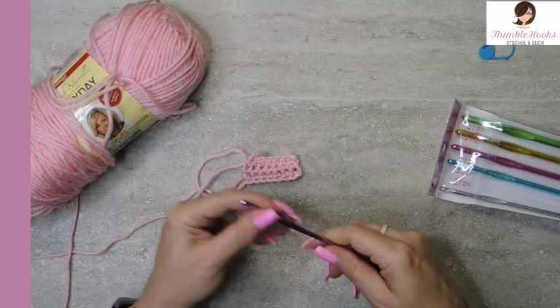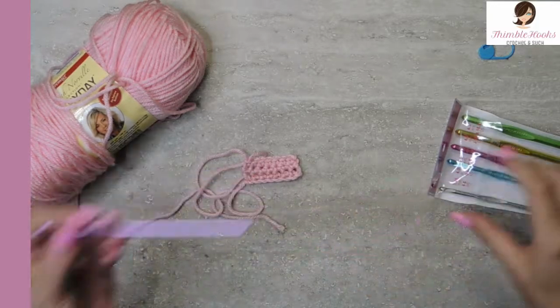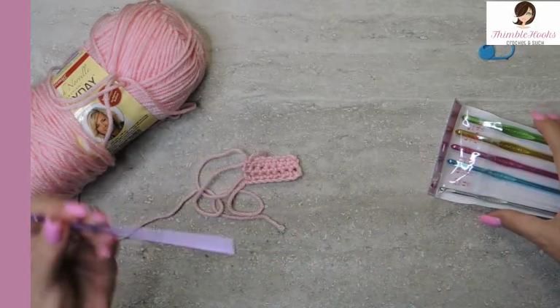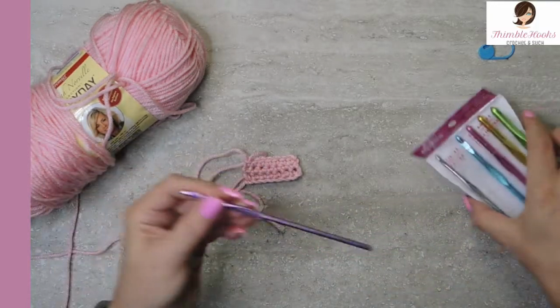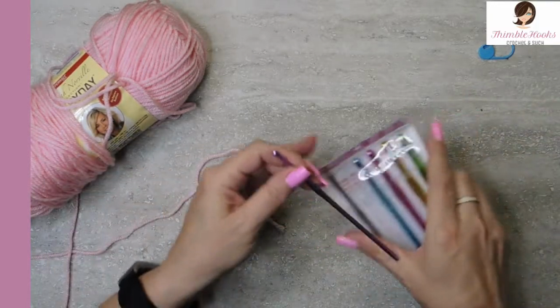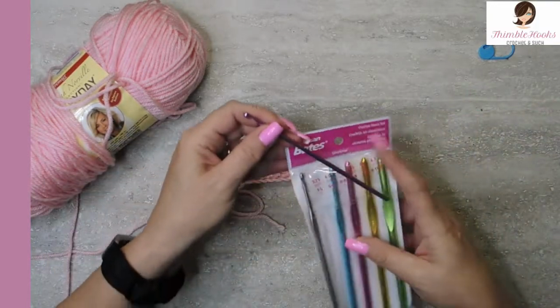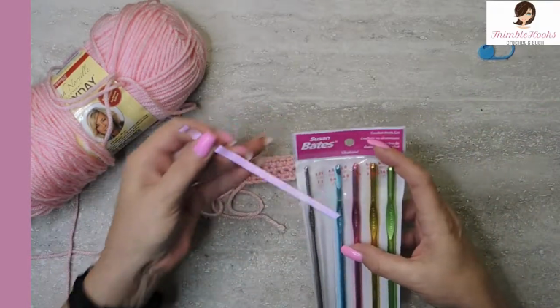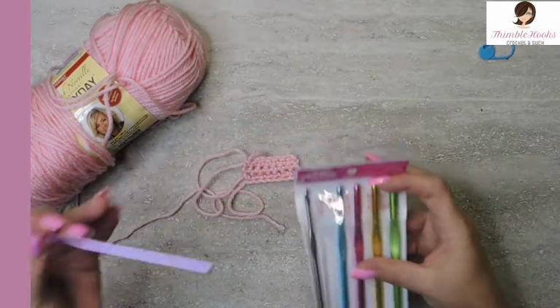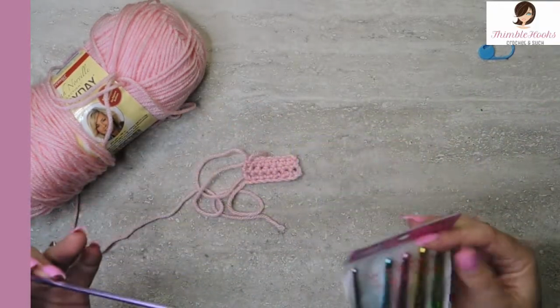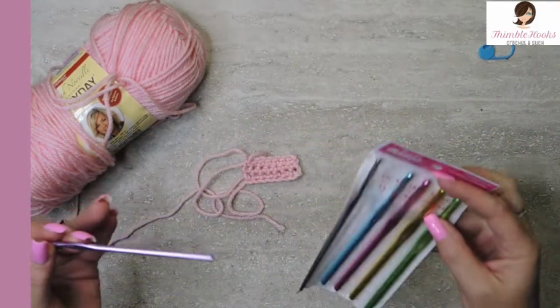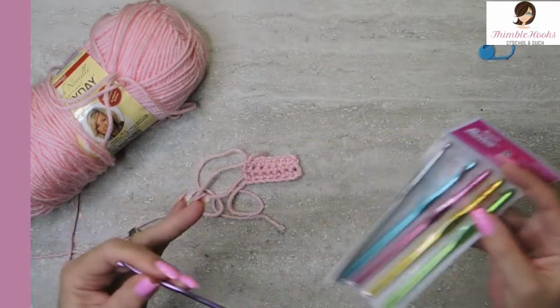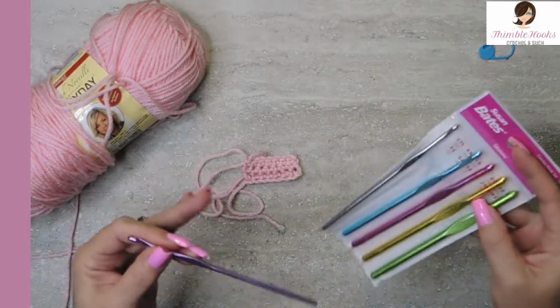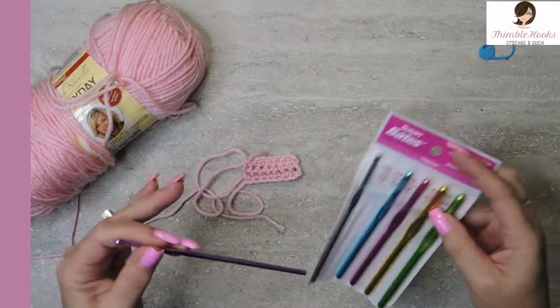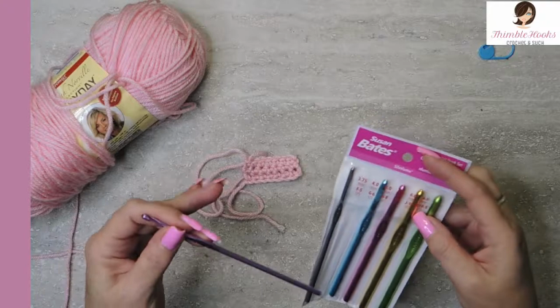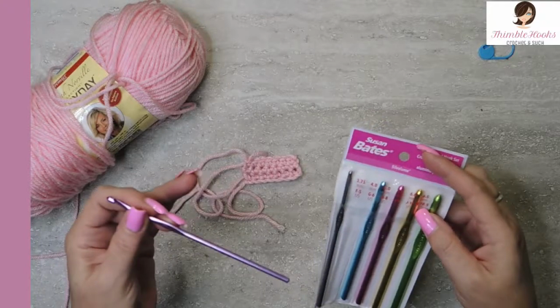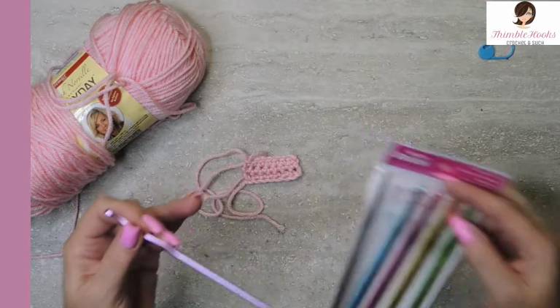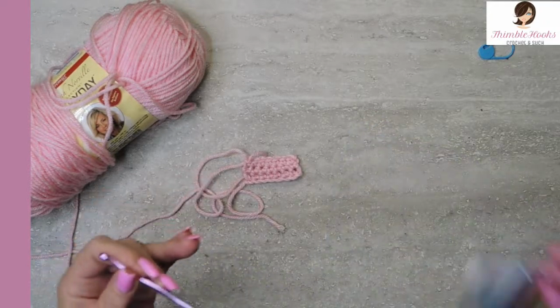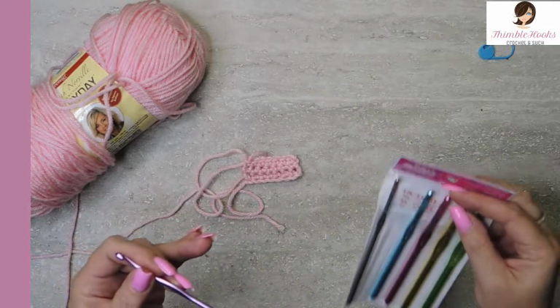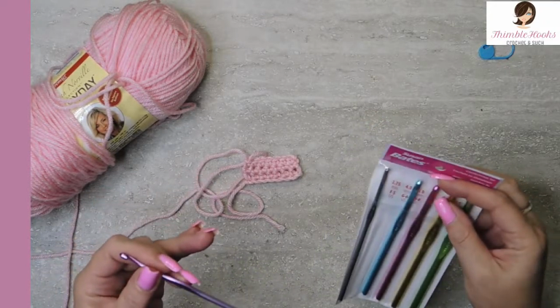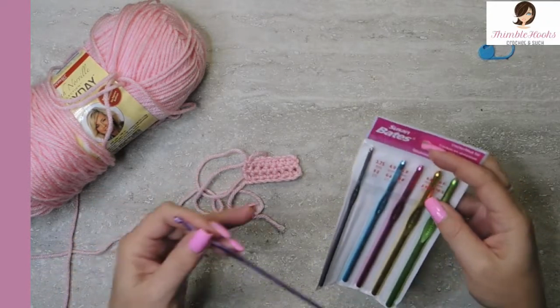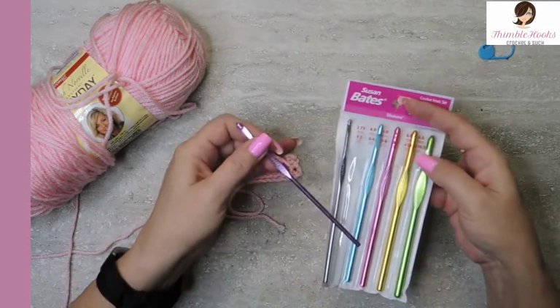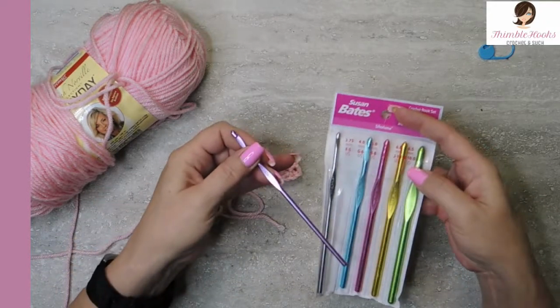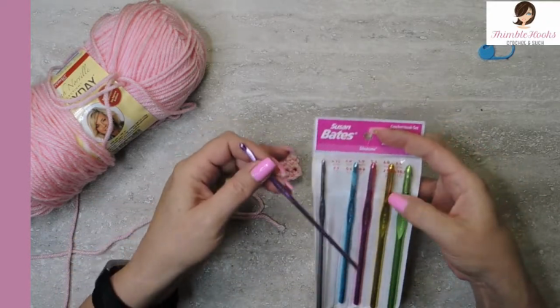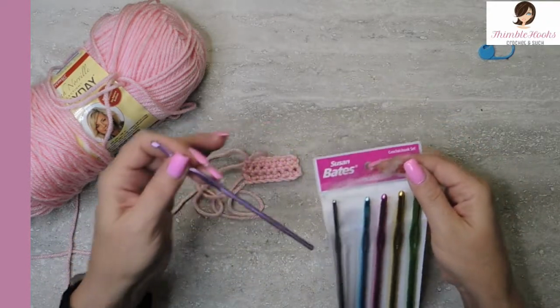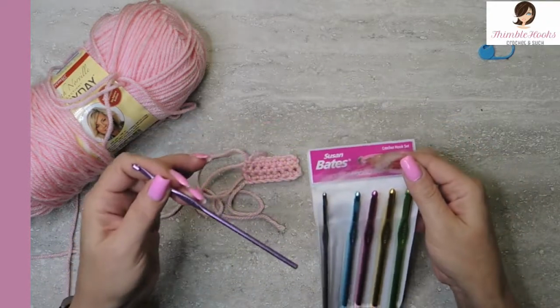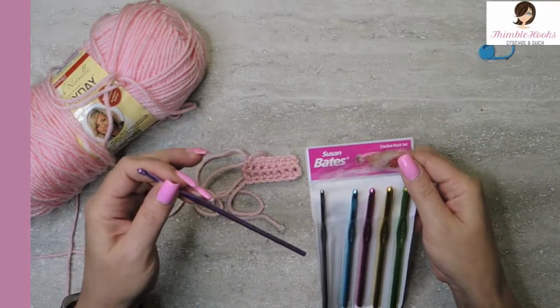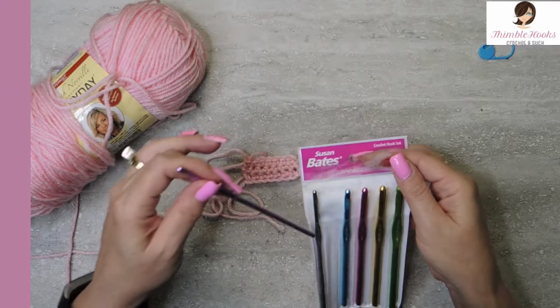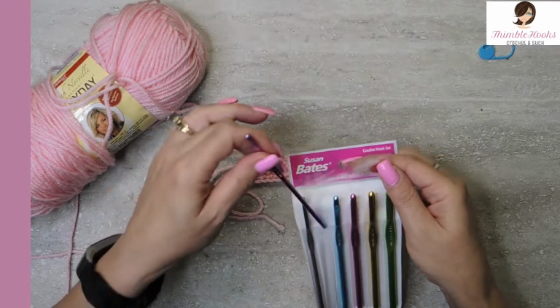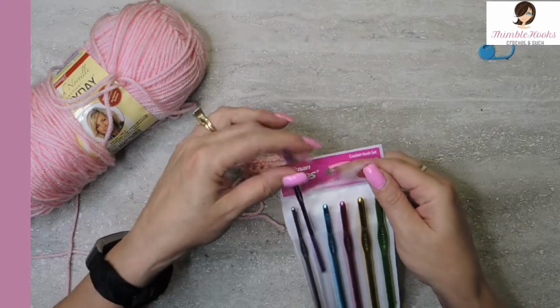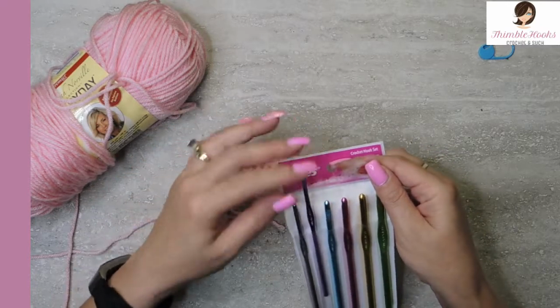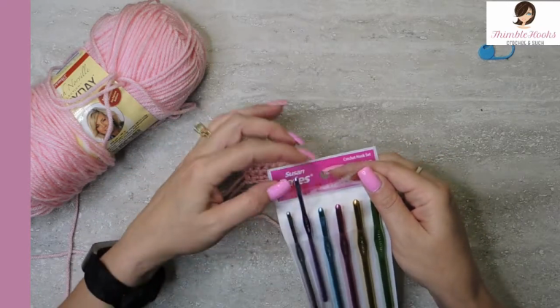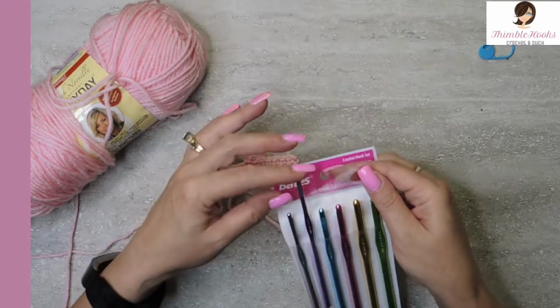They get many bonus points. The Susan Bates ones are definitely an awesome product. Great price point for six hooks — less than $10 on Amazon. I know that's where I got them.